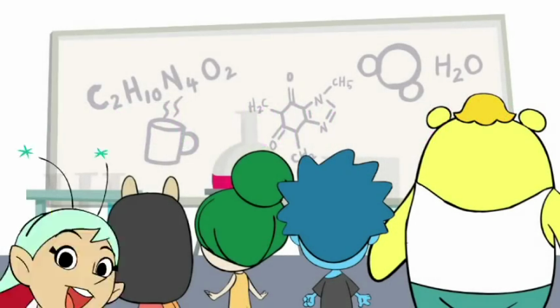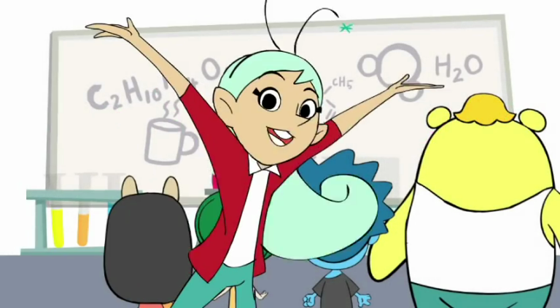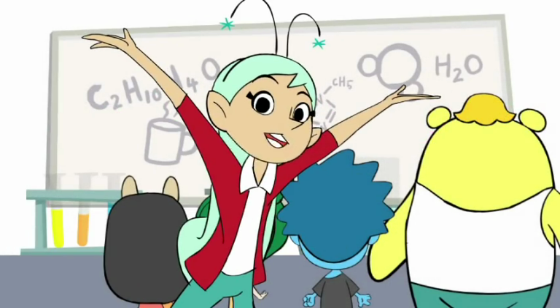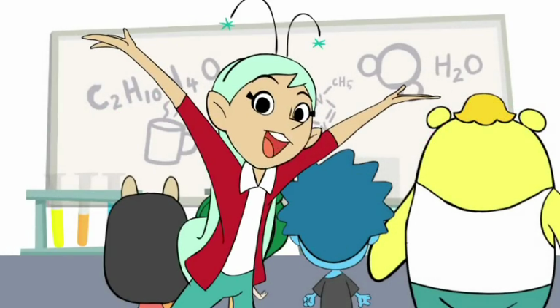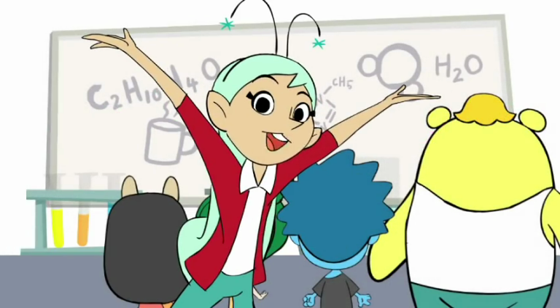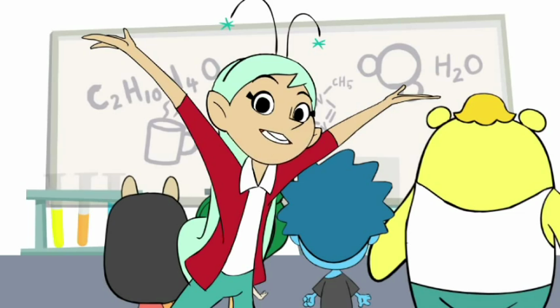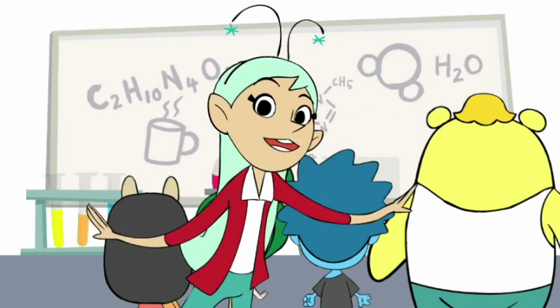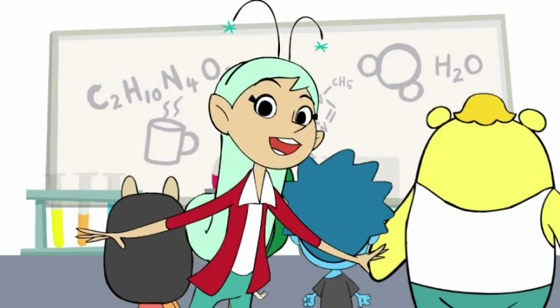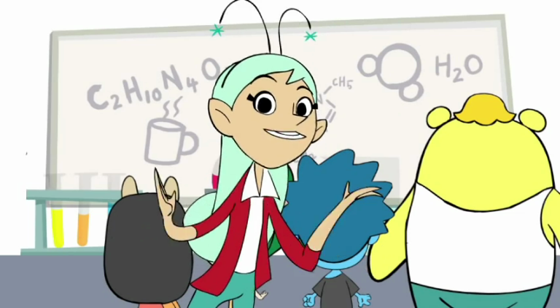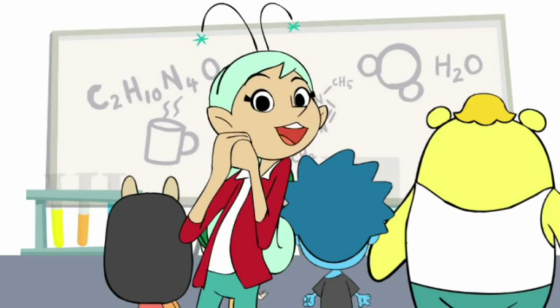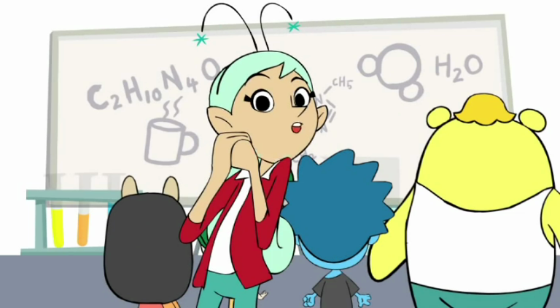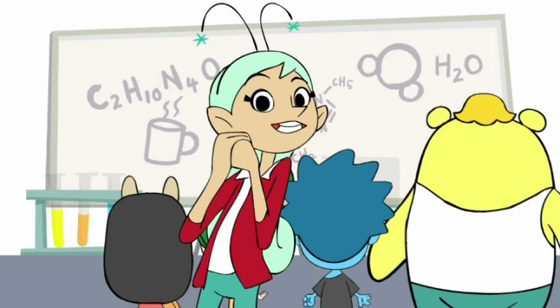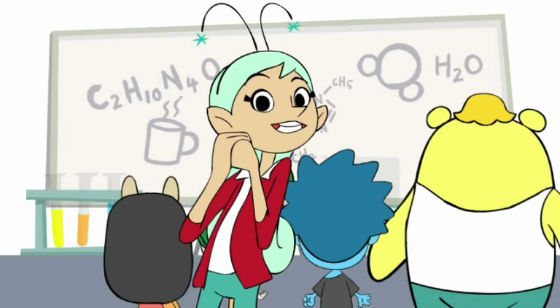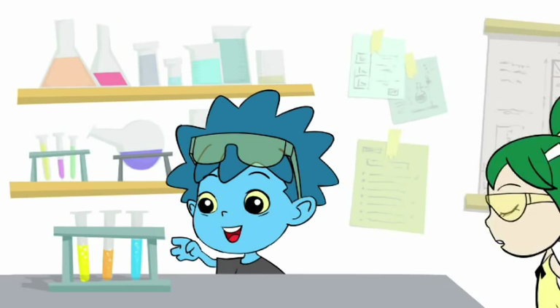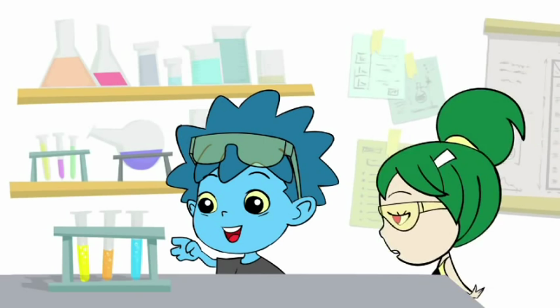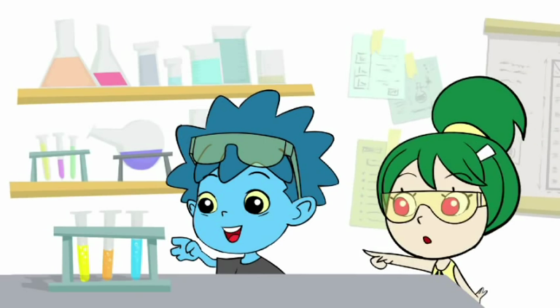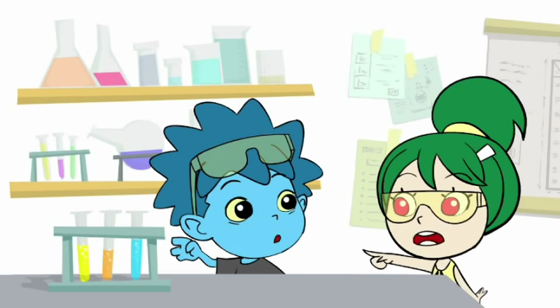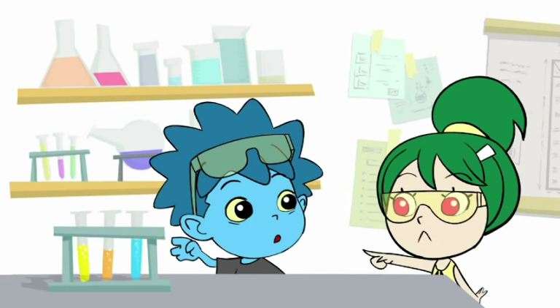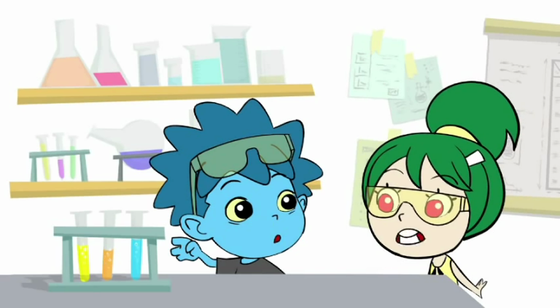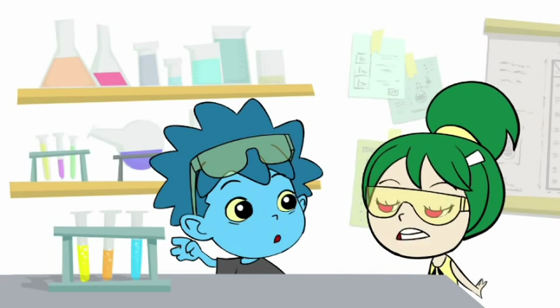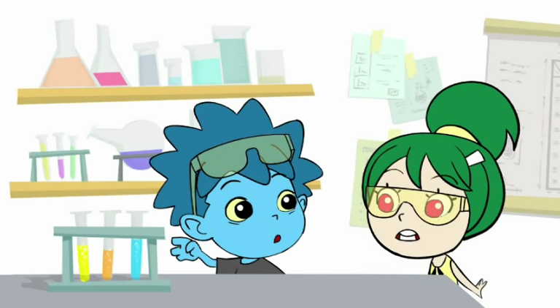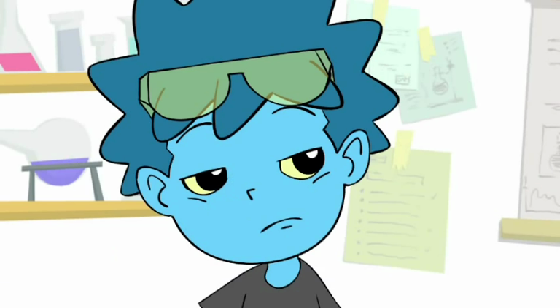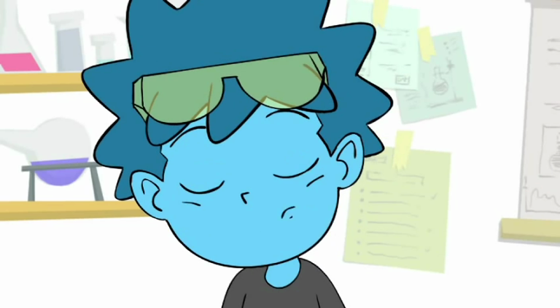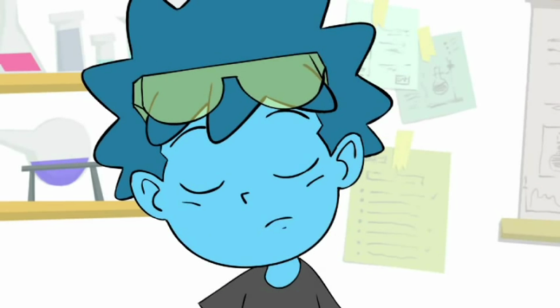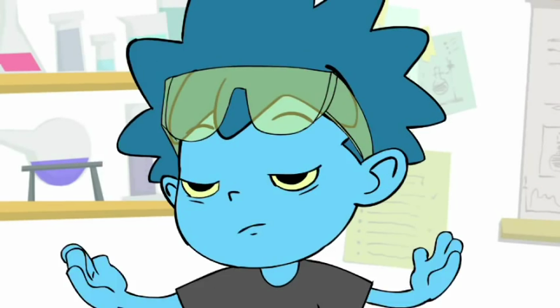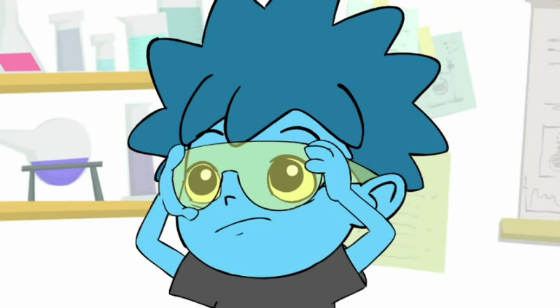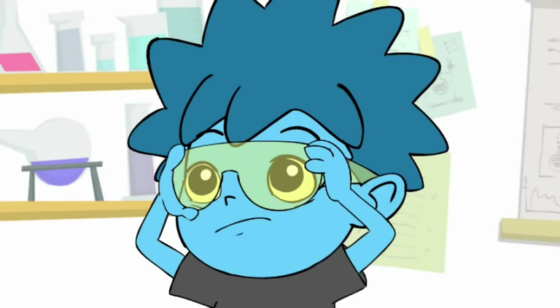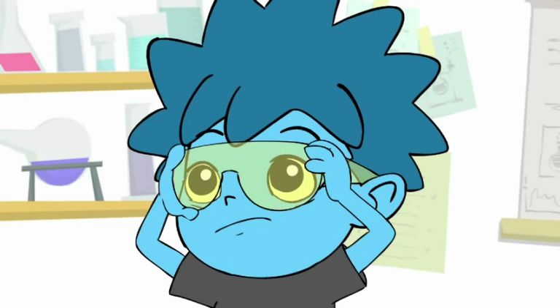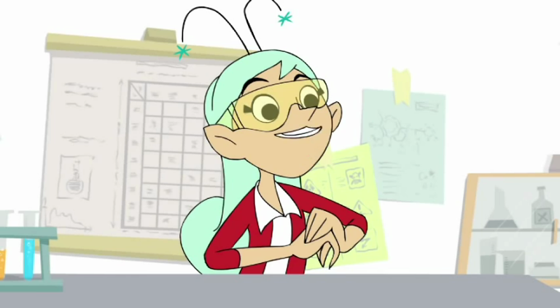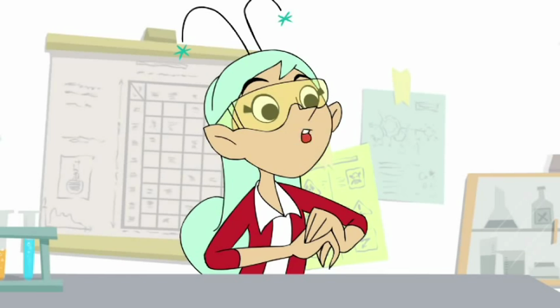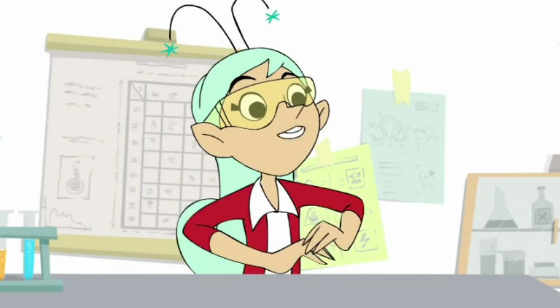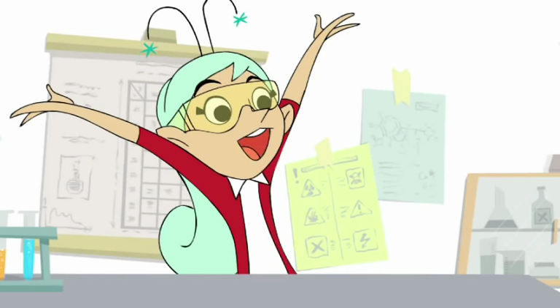I'm so excited that you're back to join us! We're here at the Science Lab and ready to learn! I think you should put your goggles on before you touch that! Okay, class. We're going to do some science!